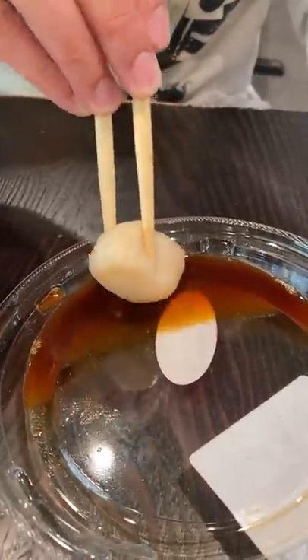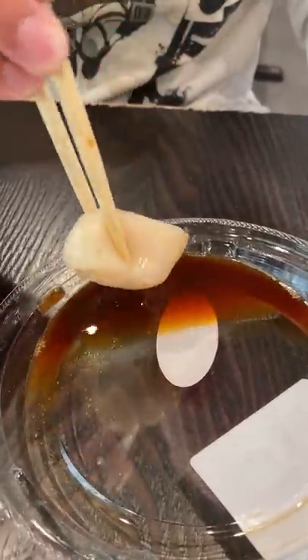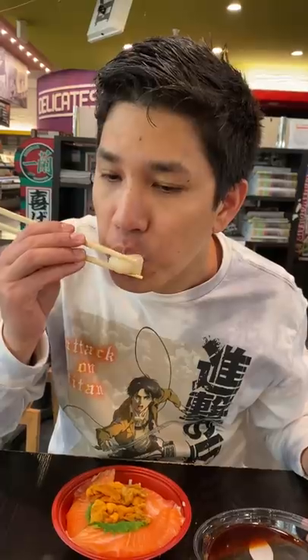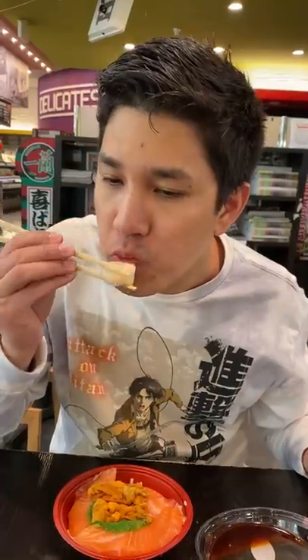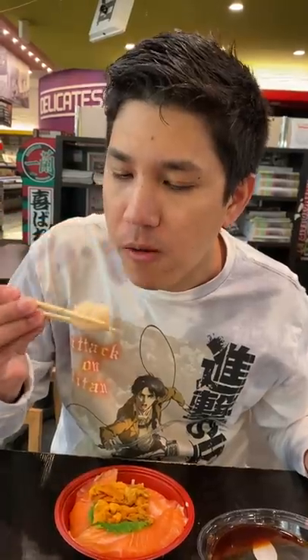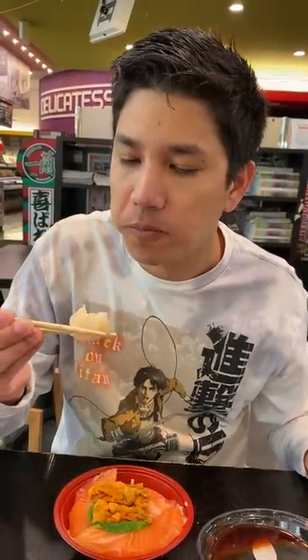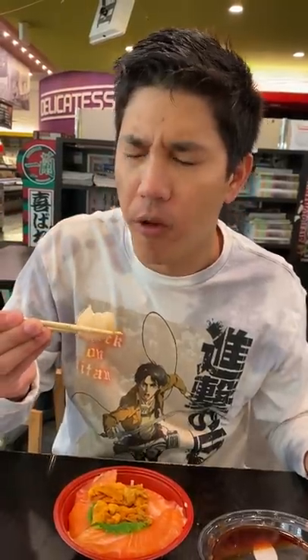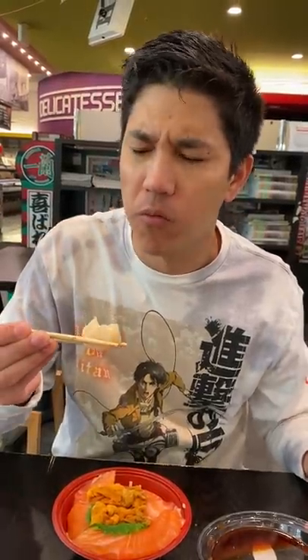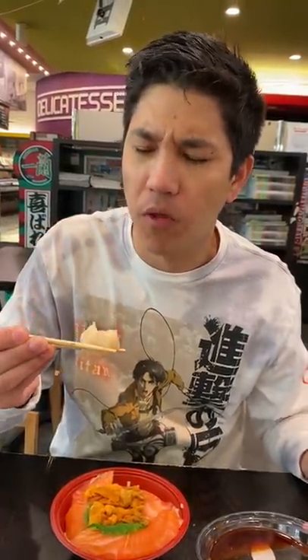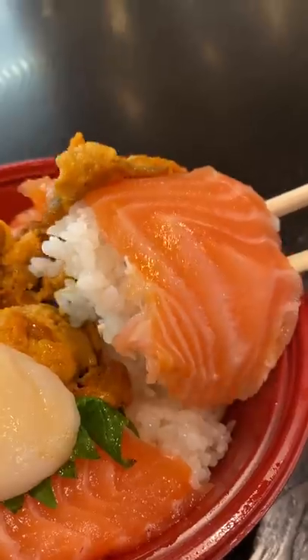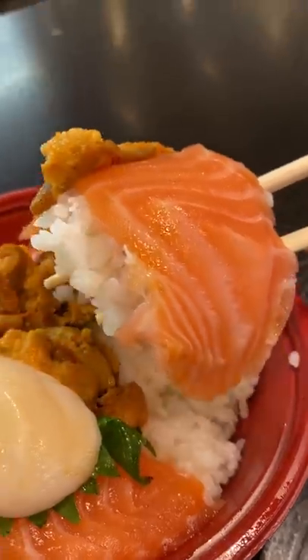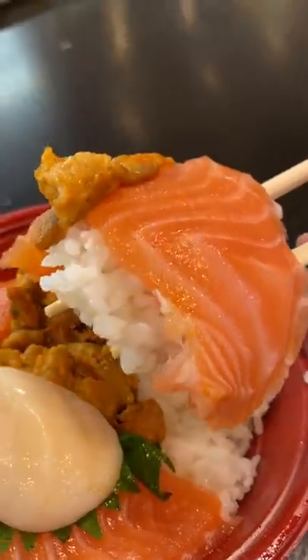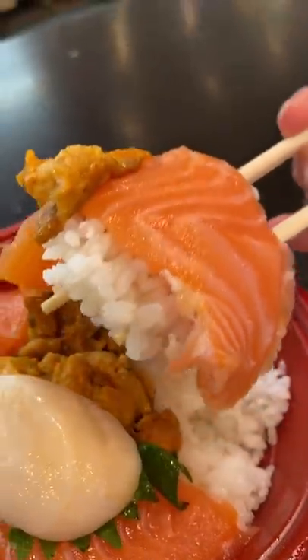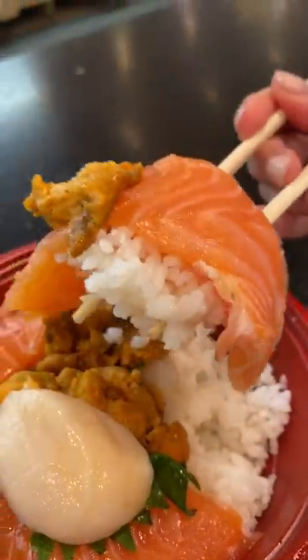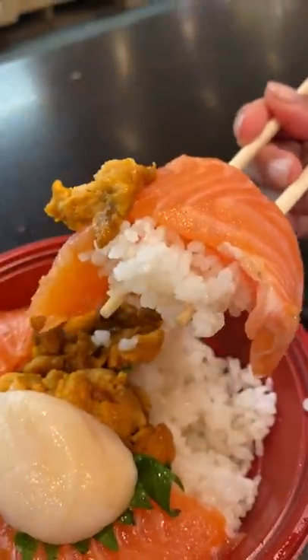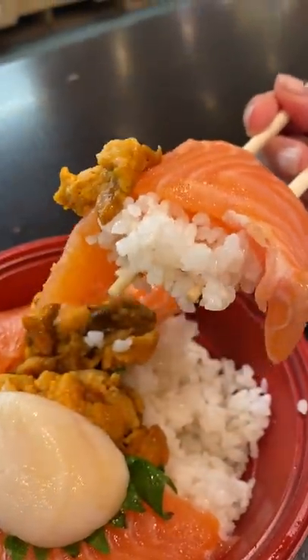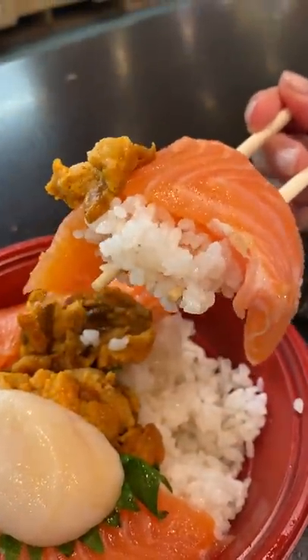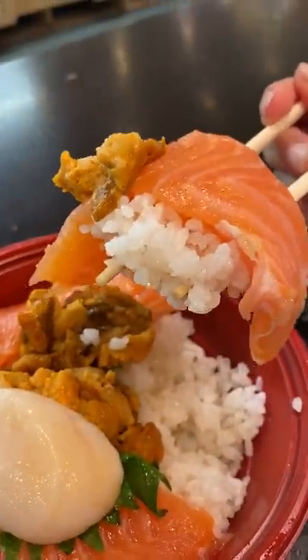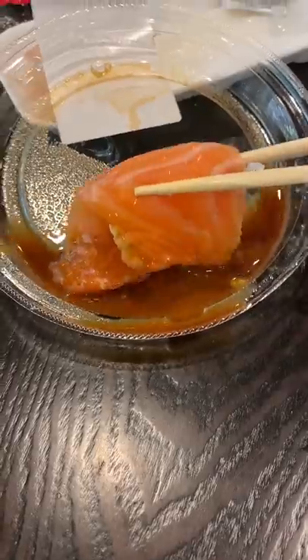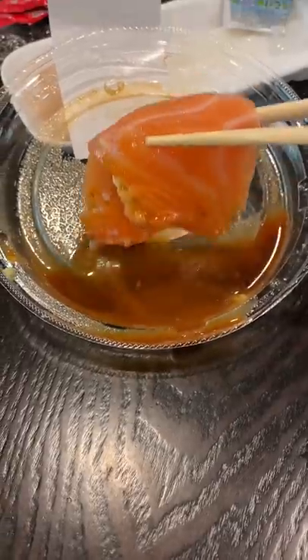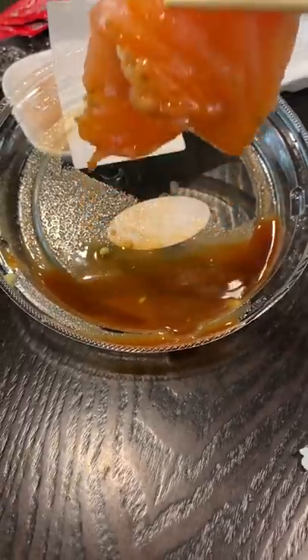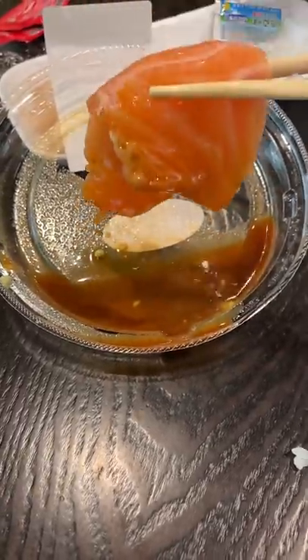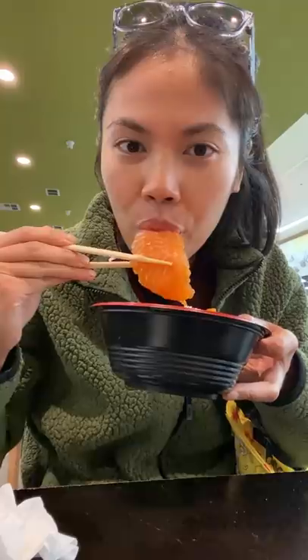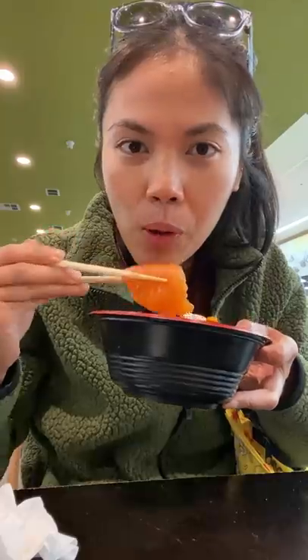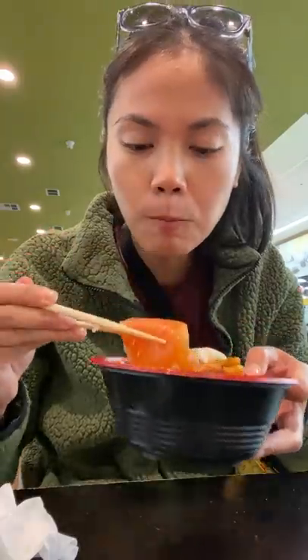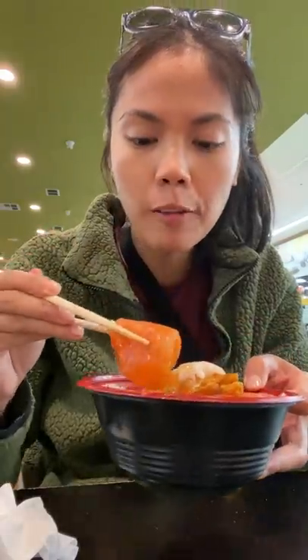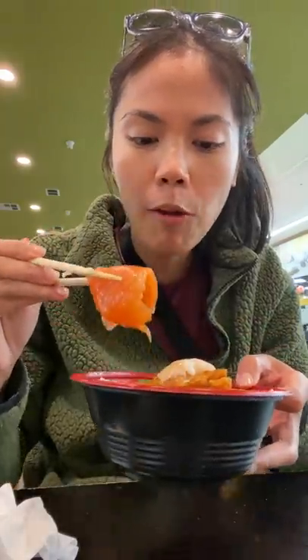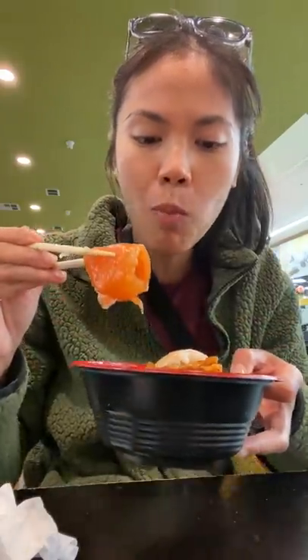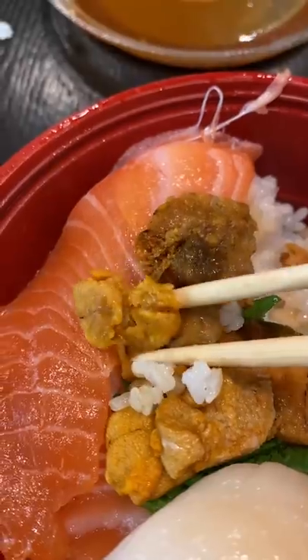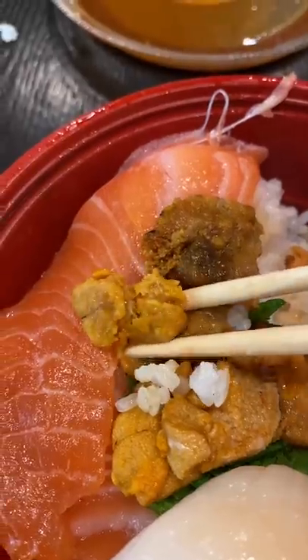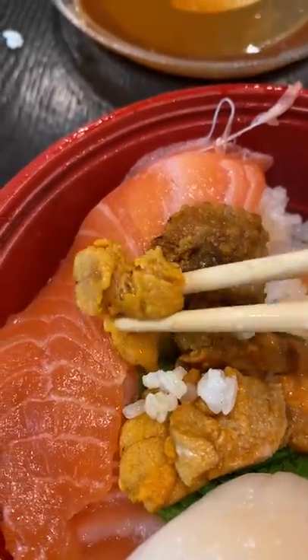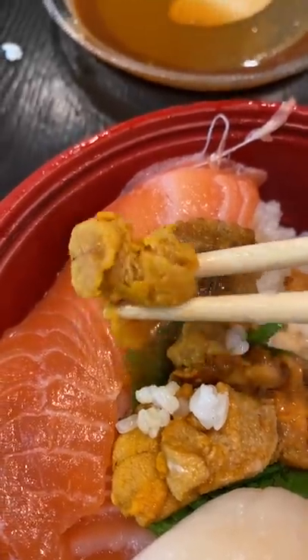So when we check out, the store provides us with chopsticks, soy sauce, and wasabi. It's nice because we don't have to drive all the way home before we have dinner. And it's cool too because in their dining area, they've got a microwave to reheat any hot foods you grabbed as well.